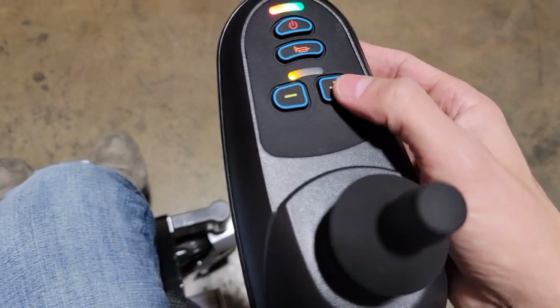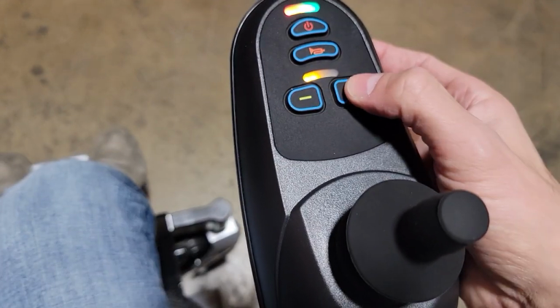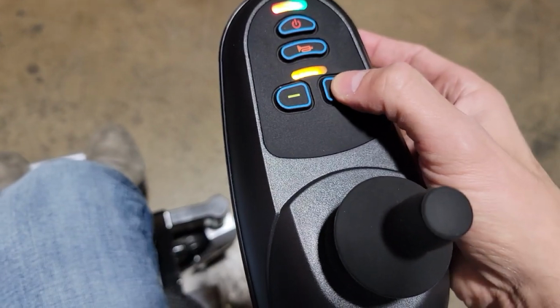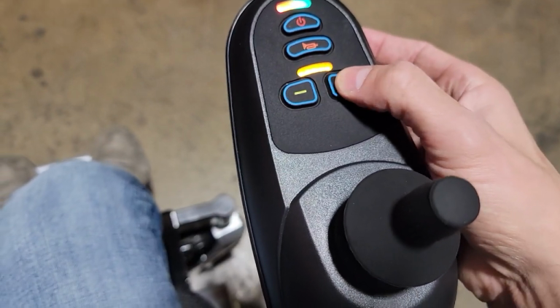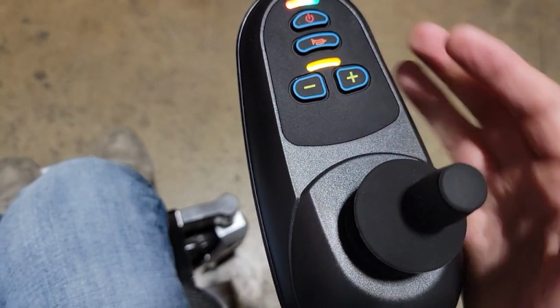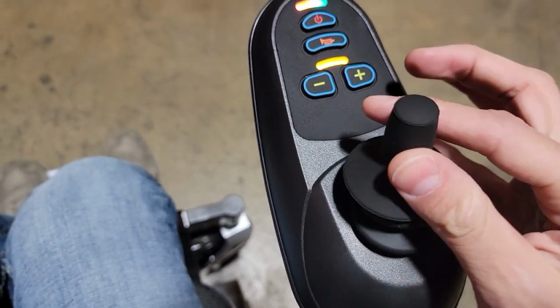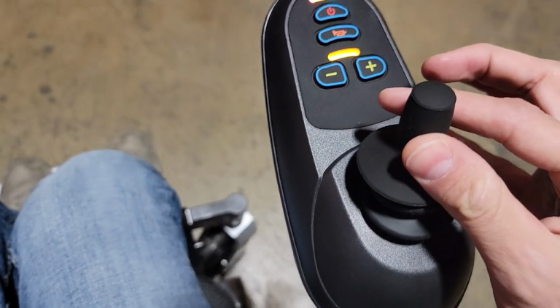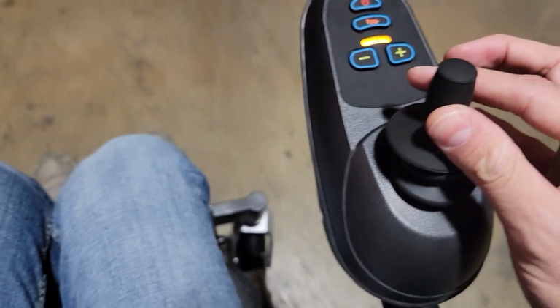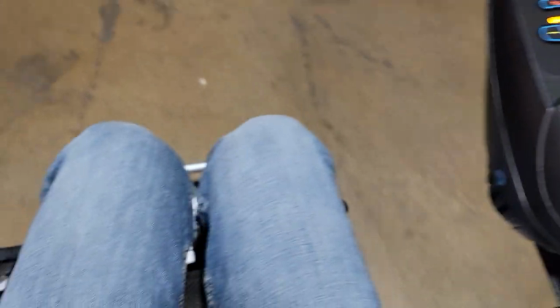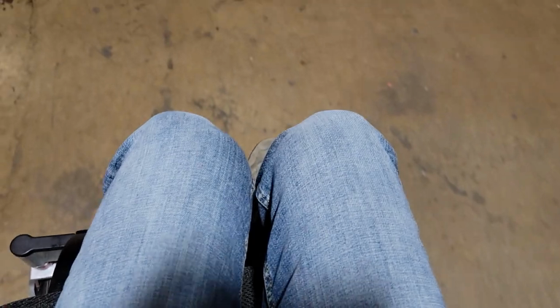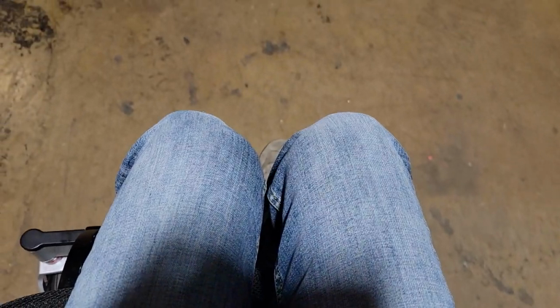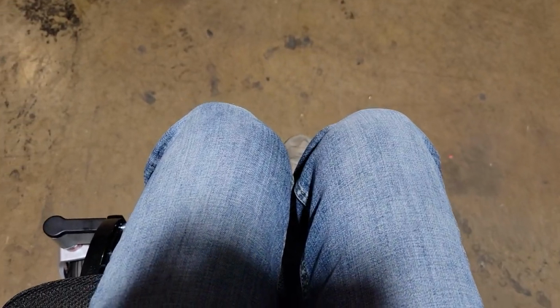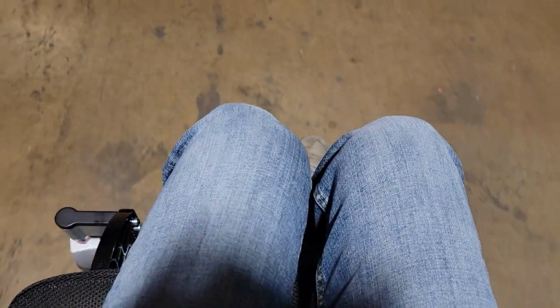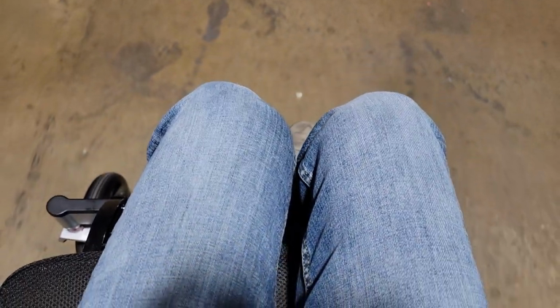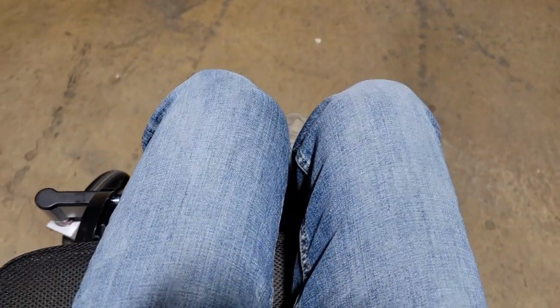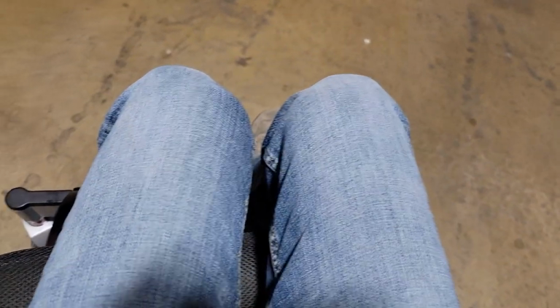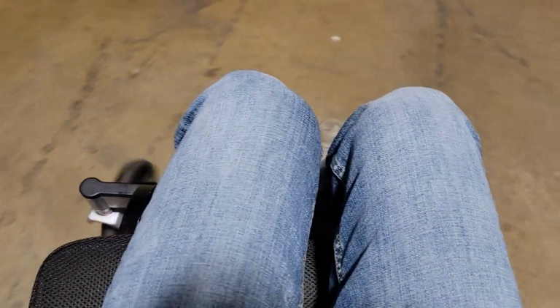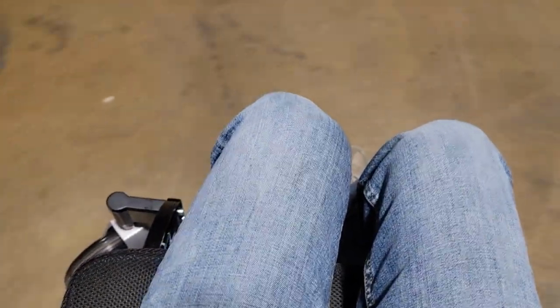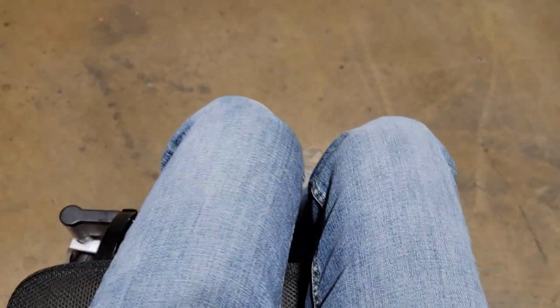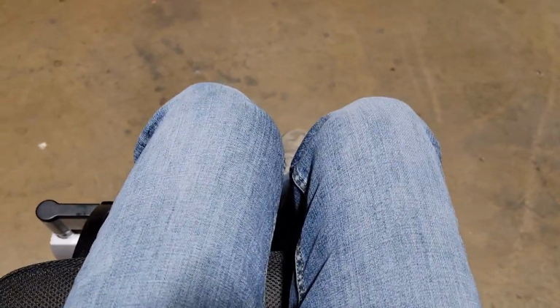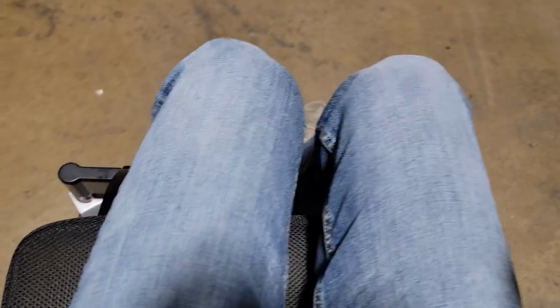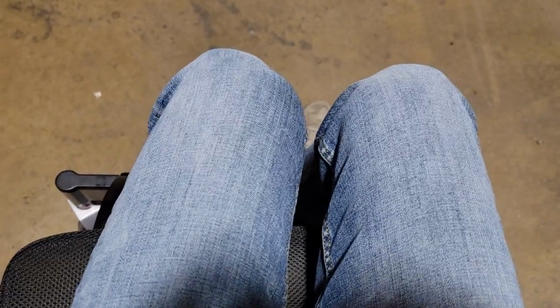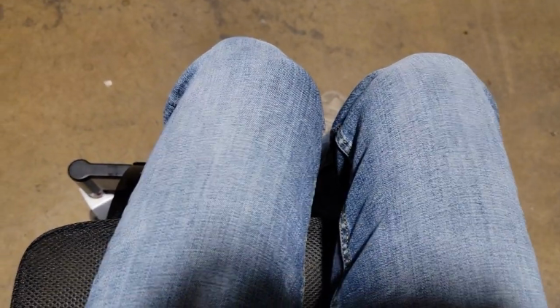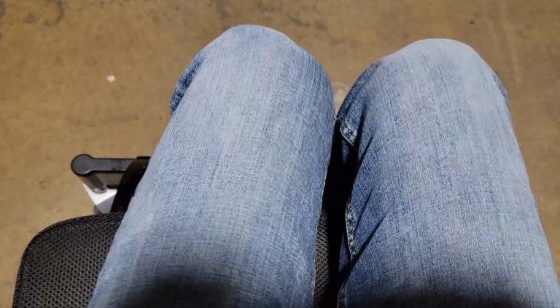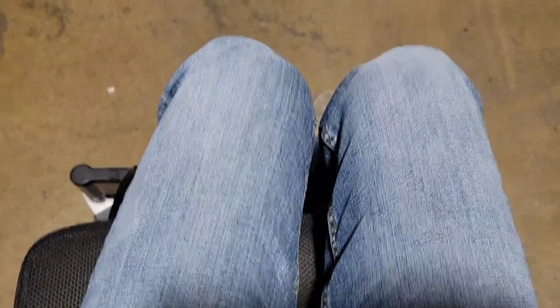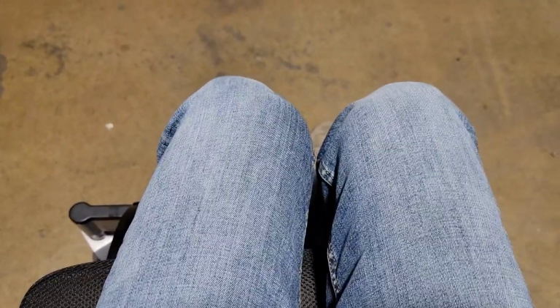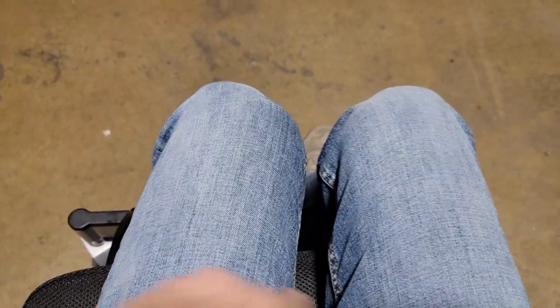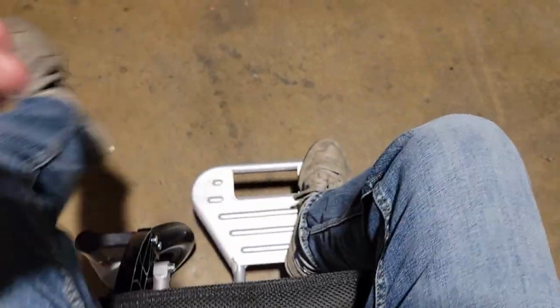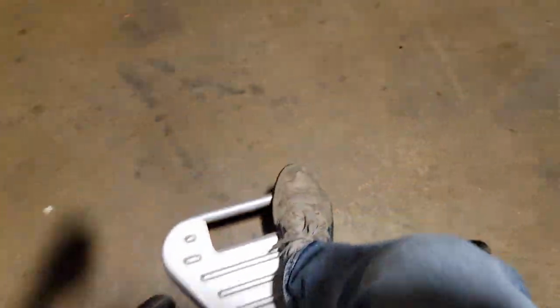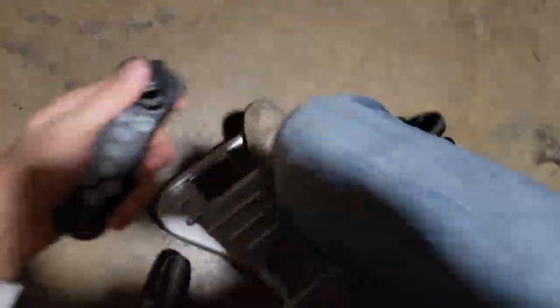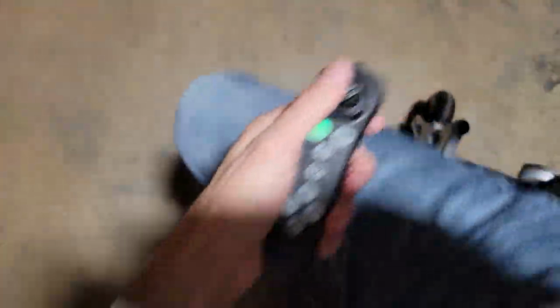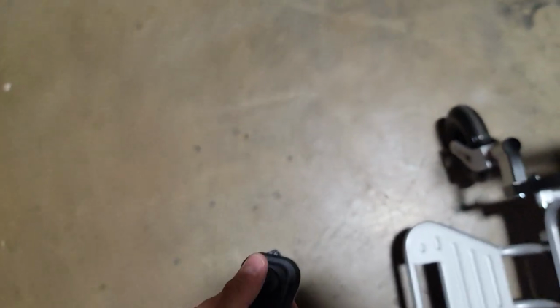We can full blast by hitting the positive button there. SaferWholesale.com — we can ship these nationwide right to your front door. Once it's stopped, it's locked.